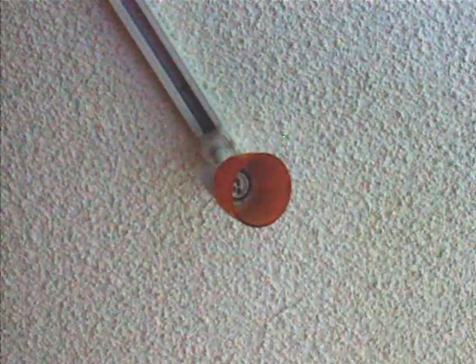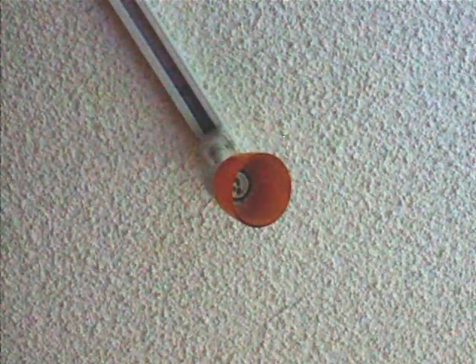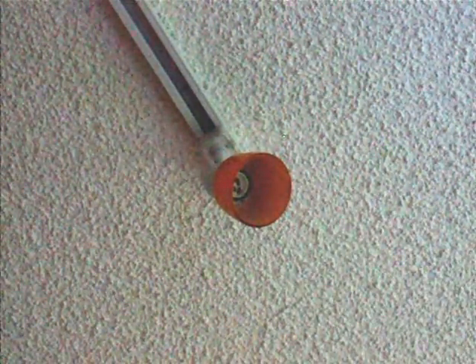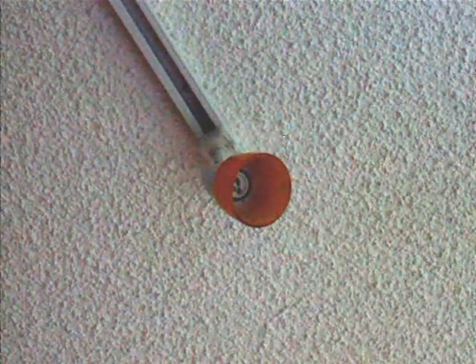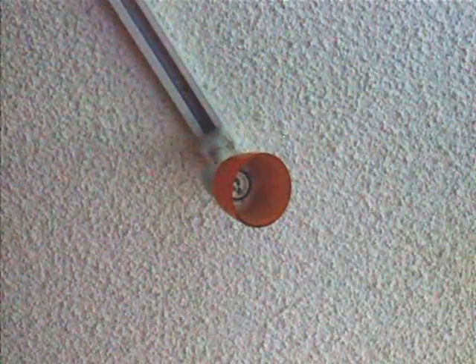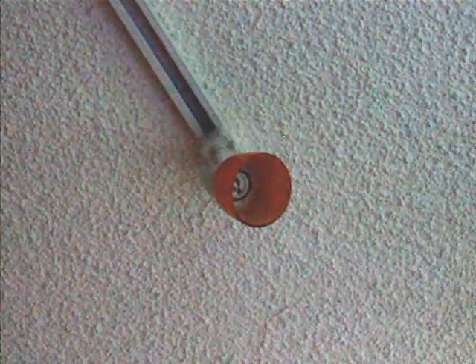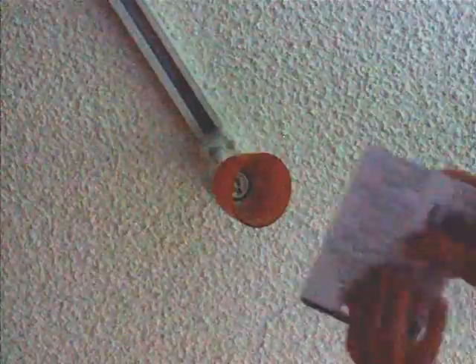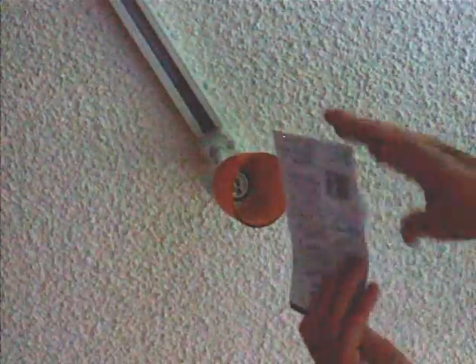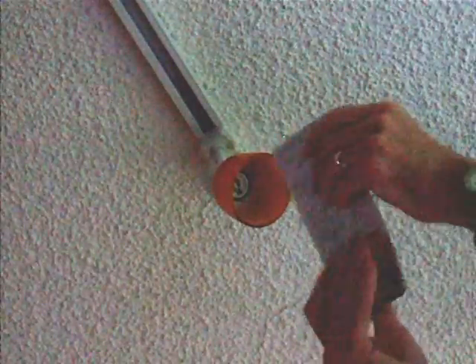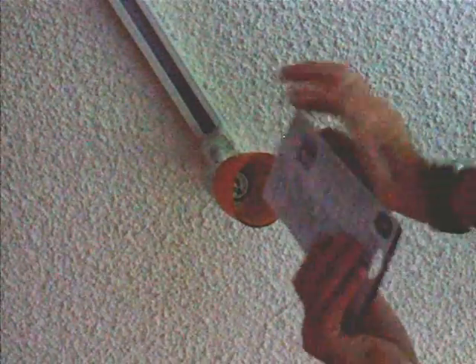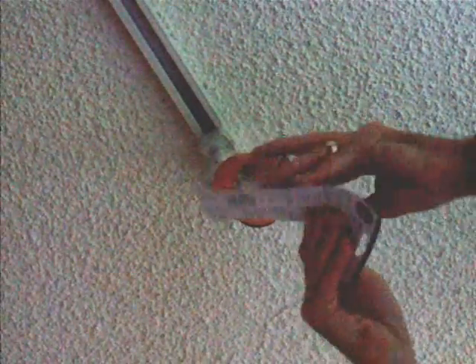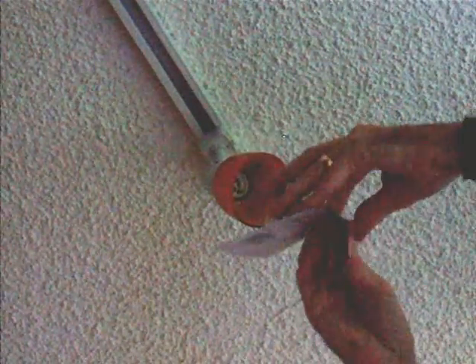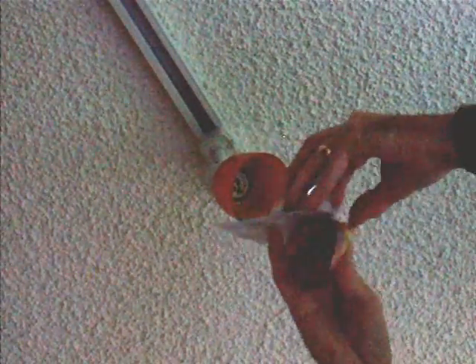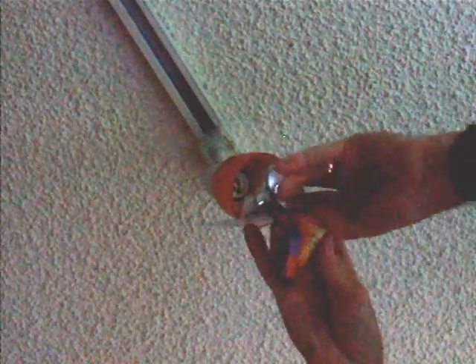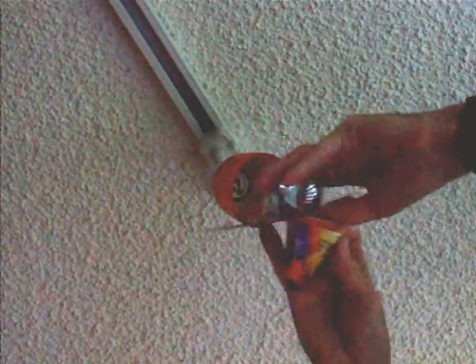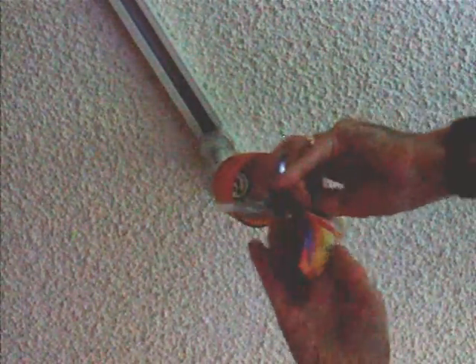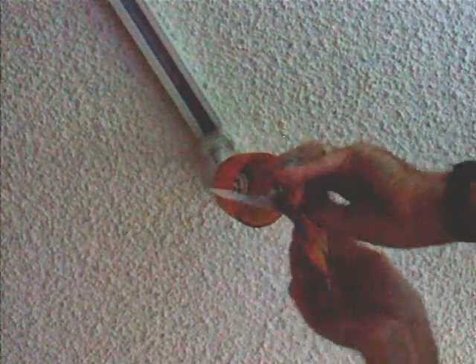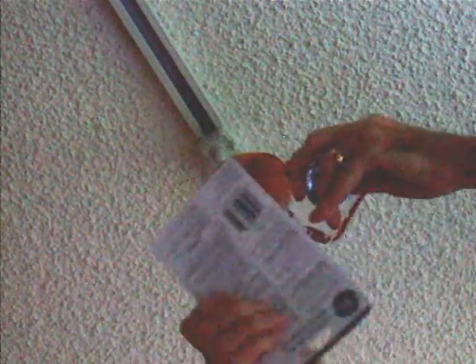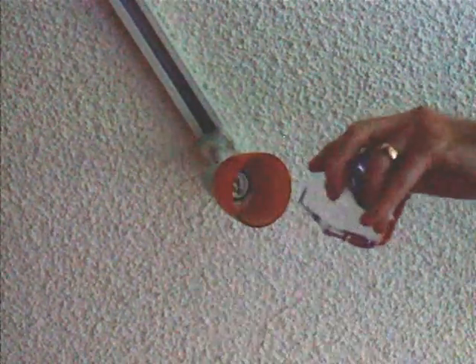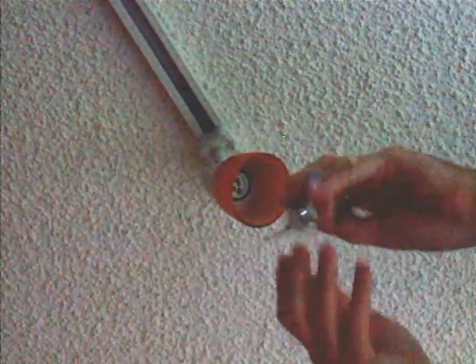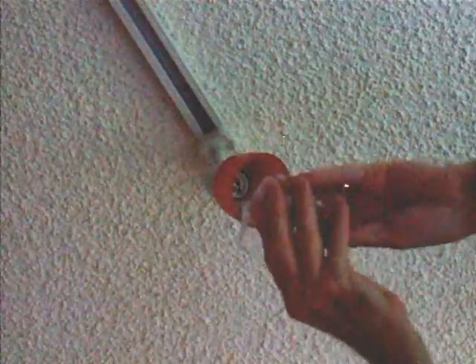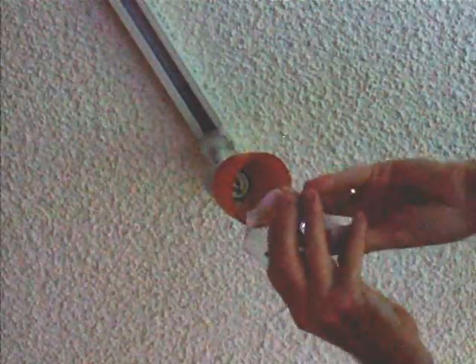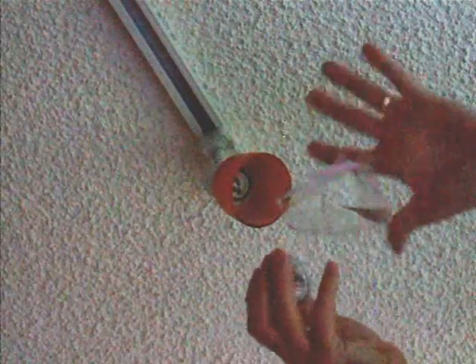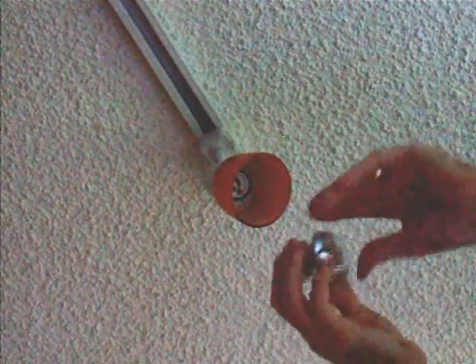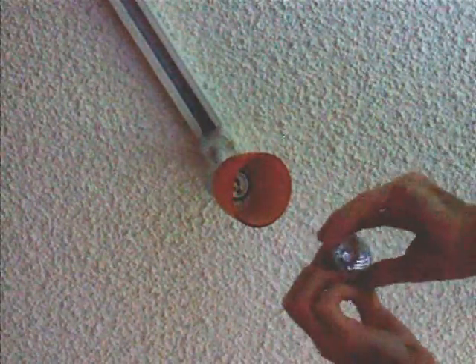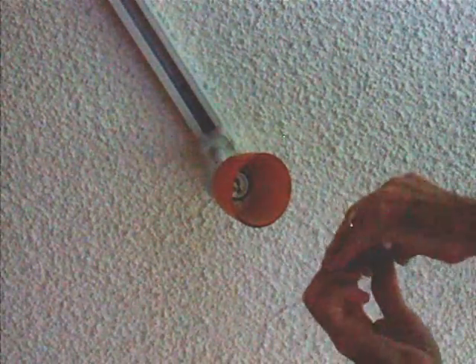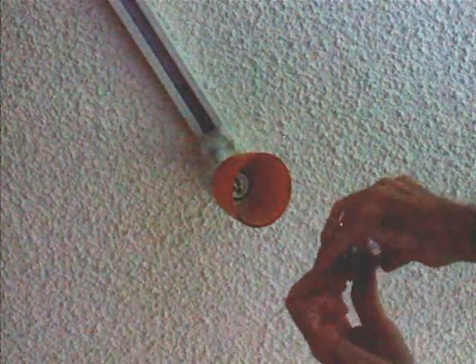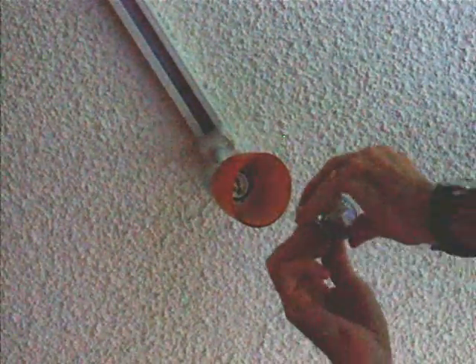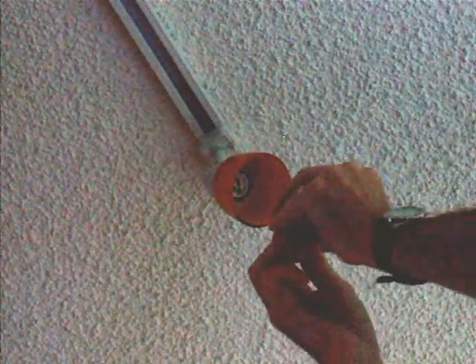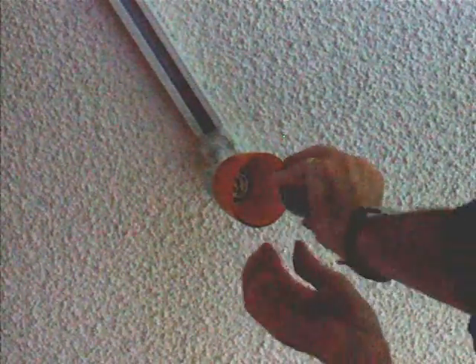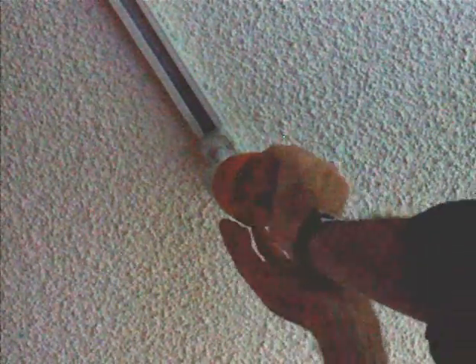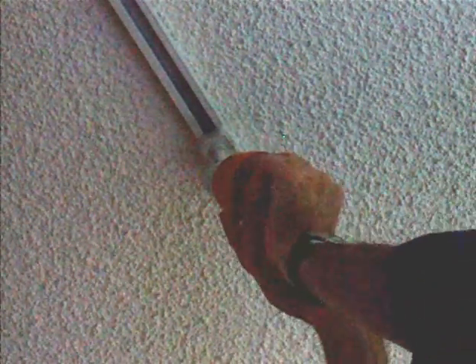Then get your new bulb, unwrap it, dispose of the wrapping, and insert the bulb into the socket such that the two prongs line up with the two holes in the receptacle.